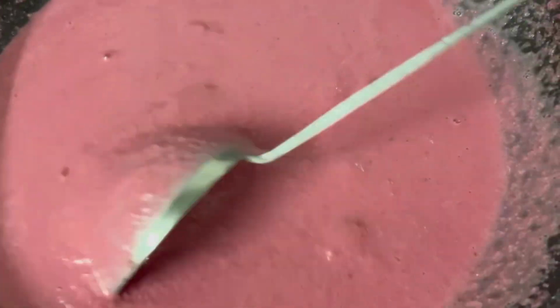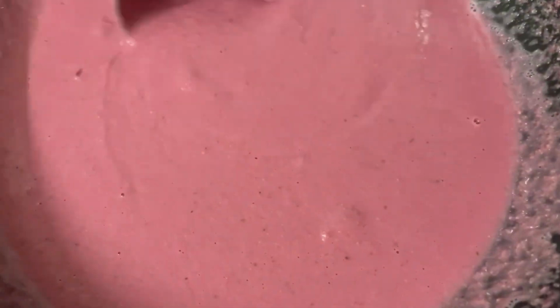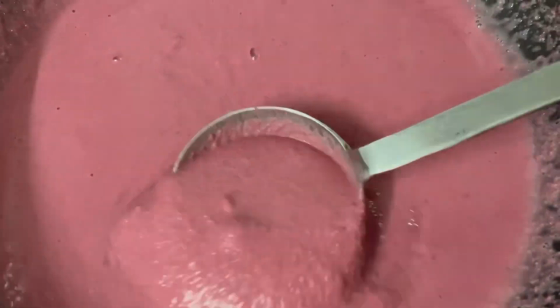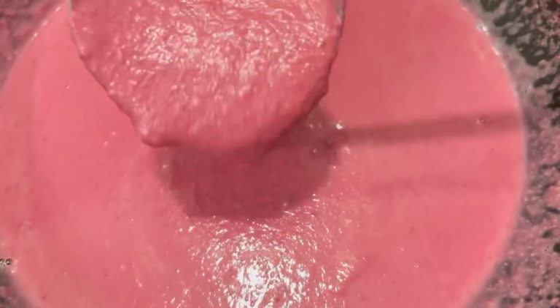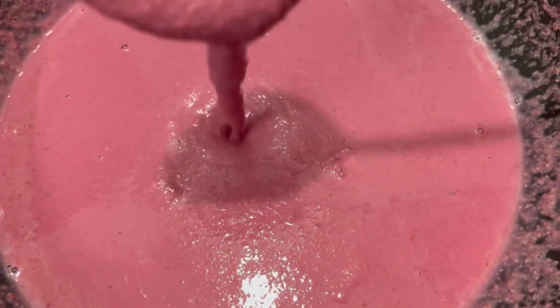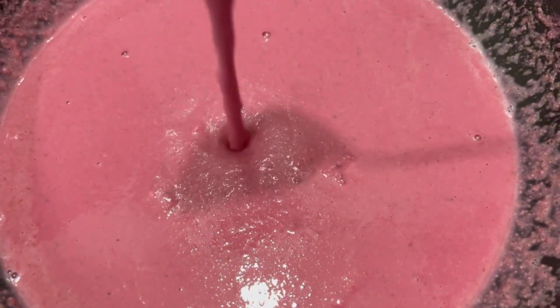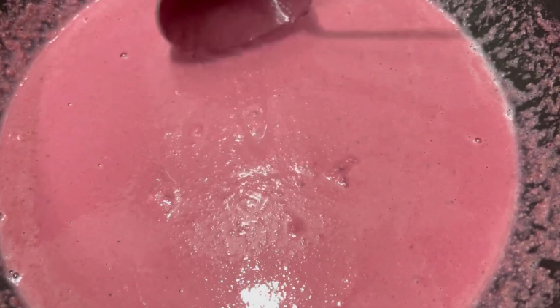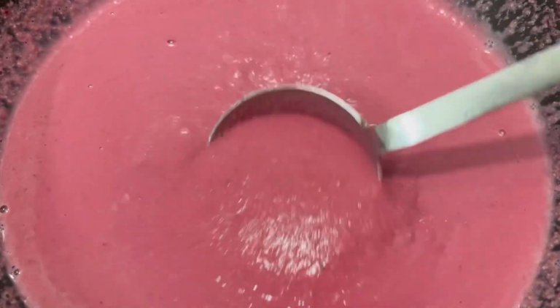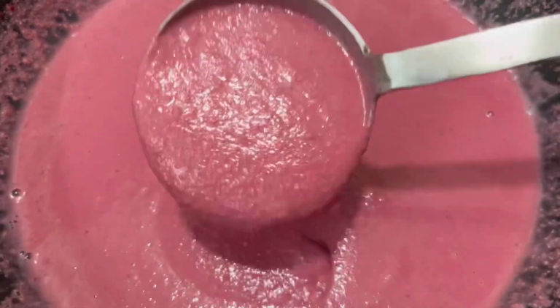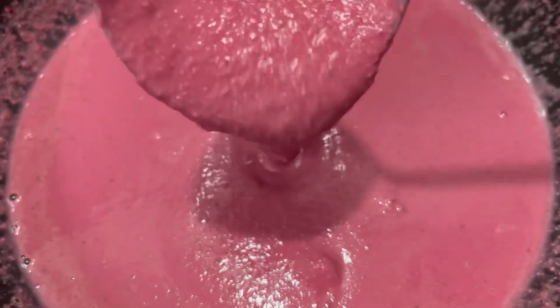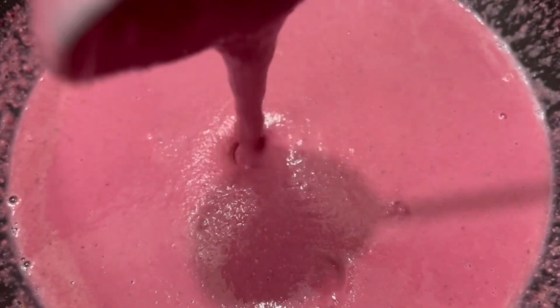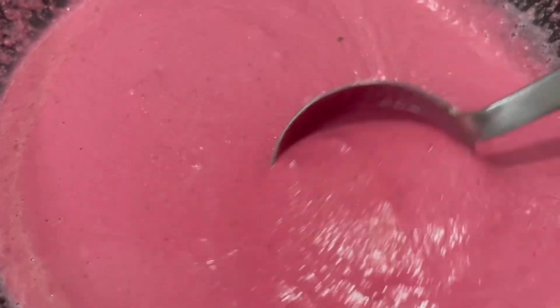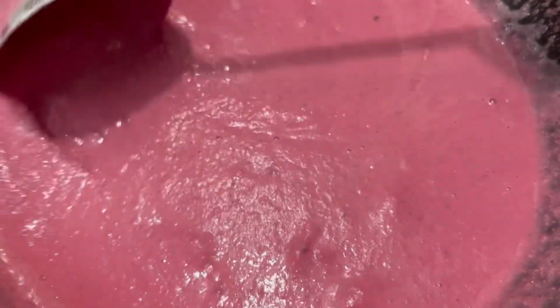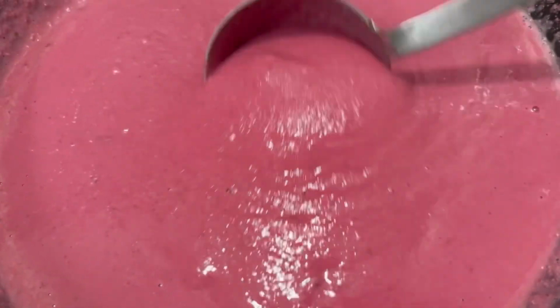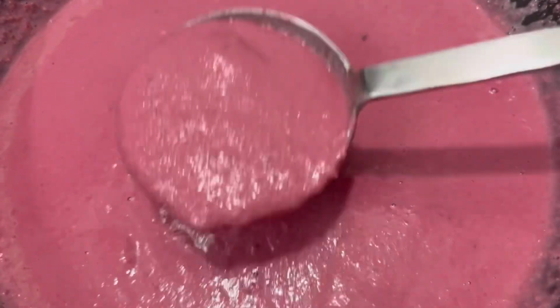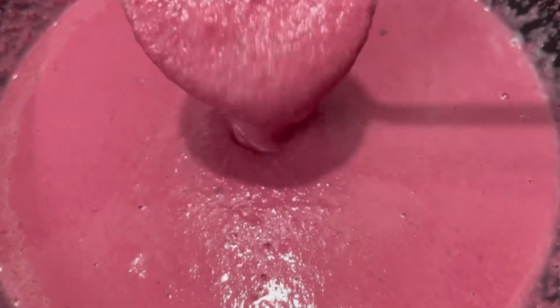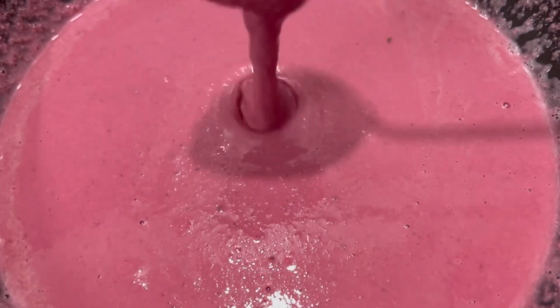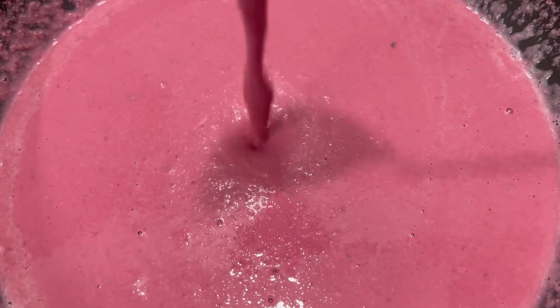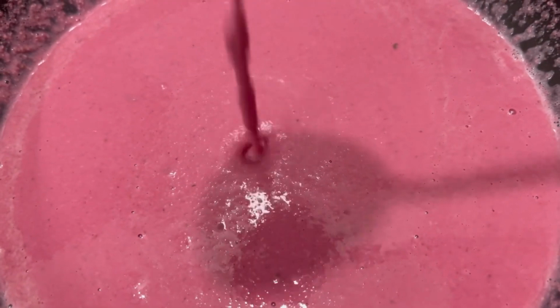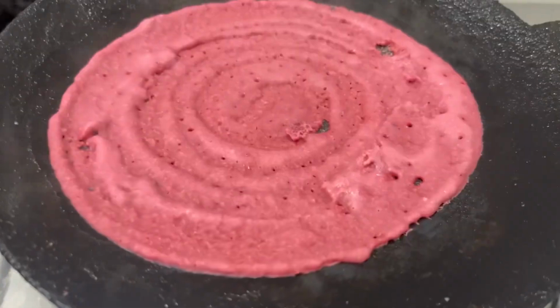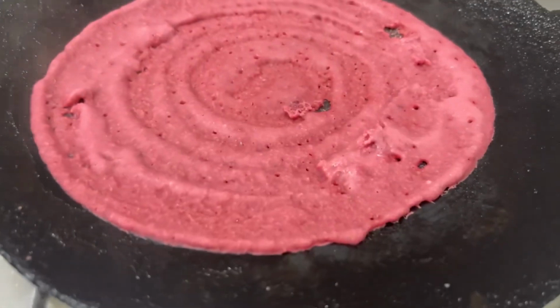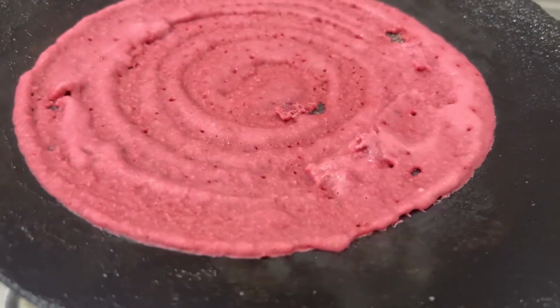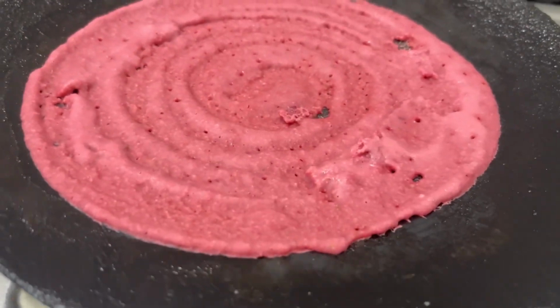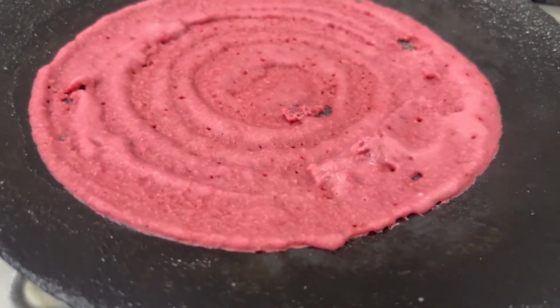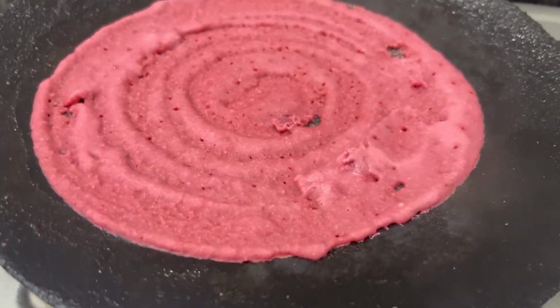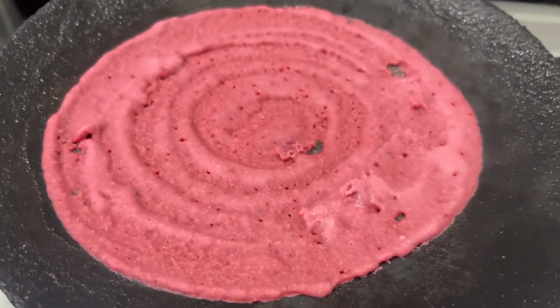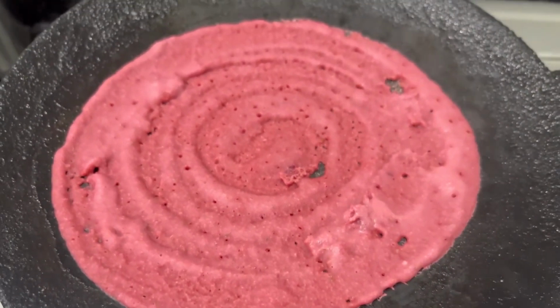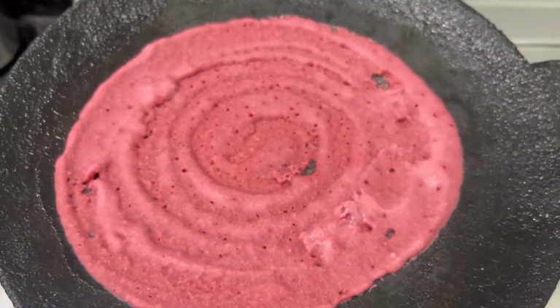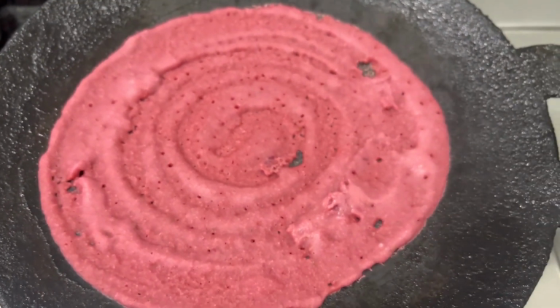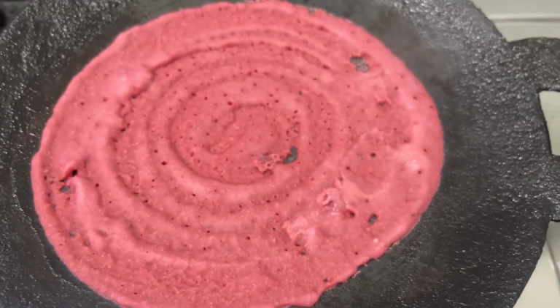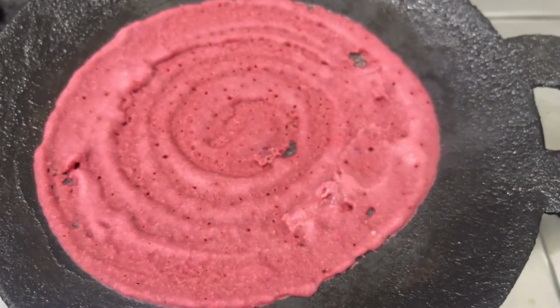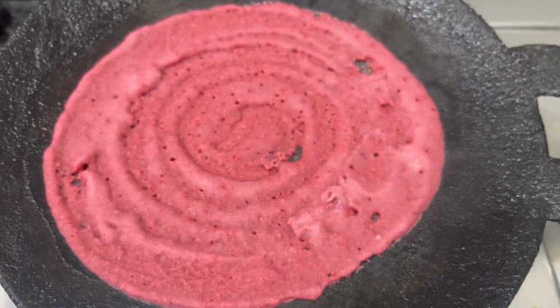We have a good batter consistency — a thin batter. Now we can heat the dough.